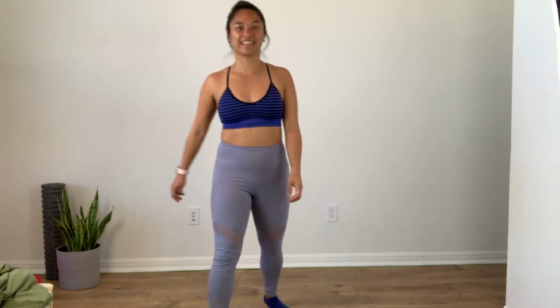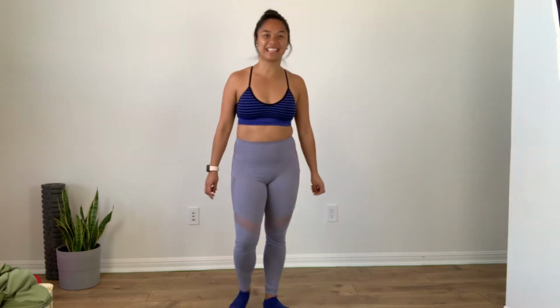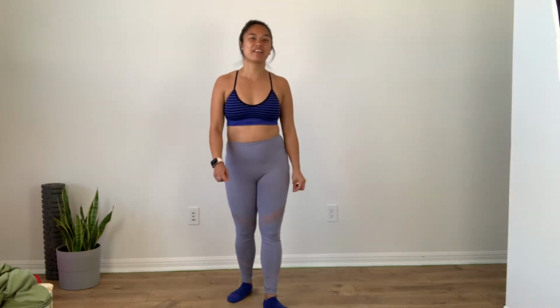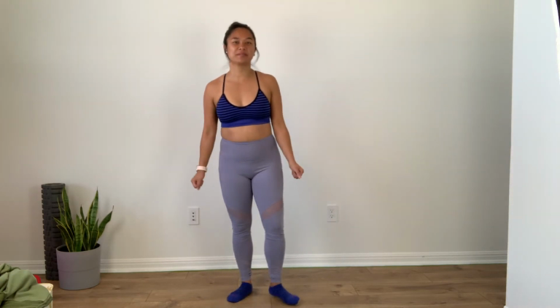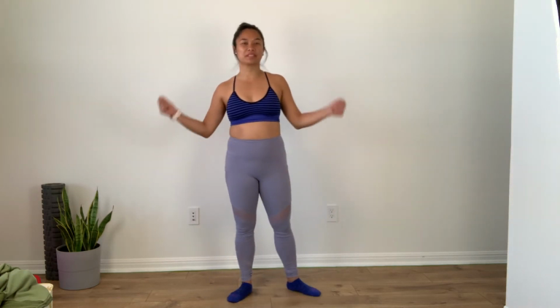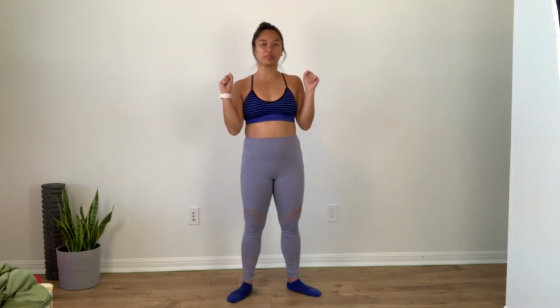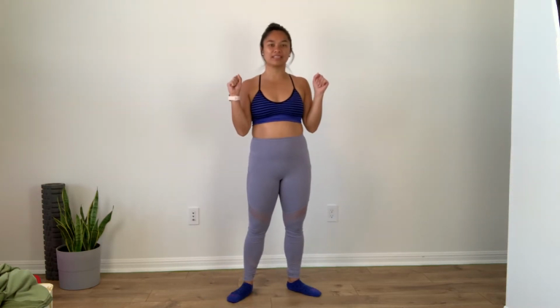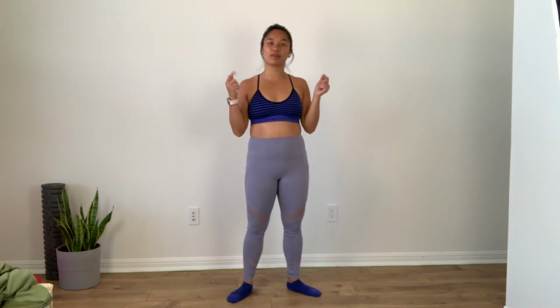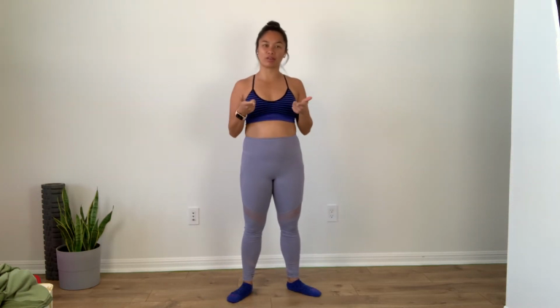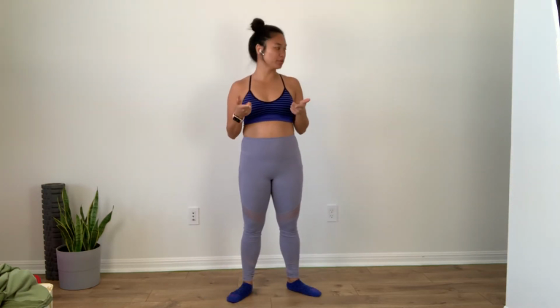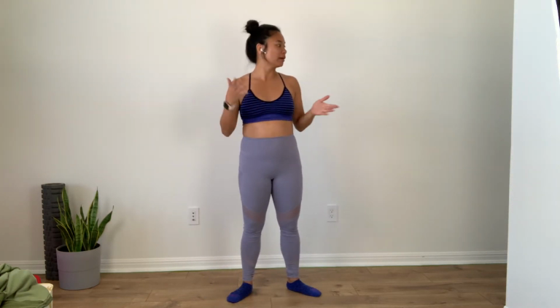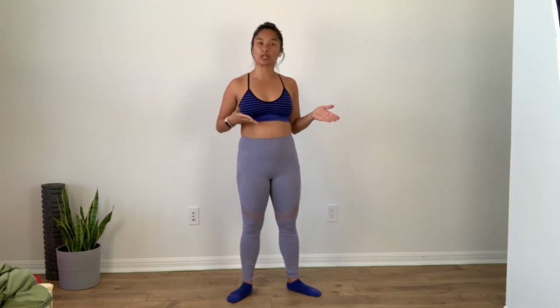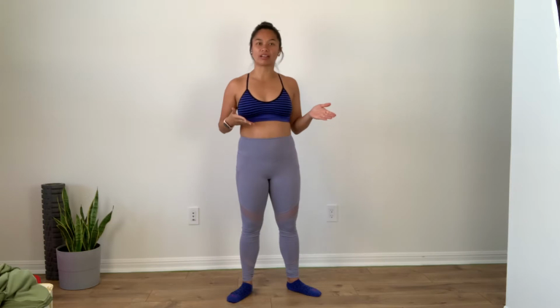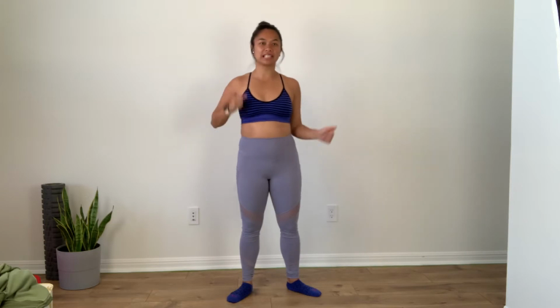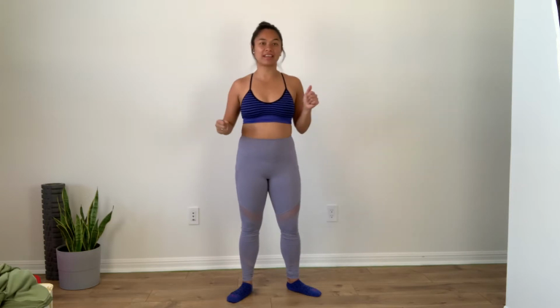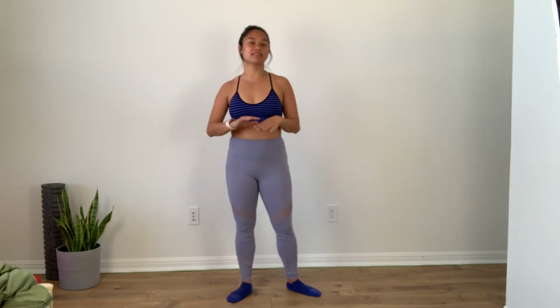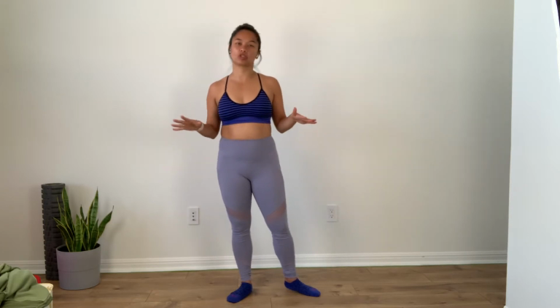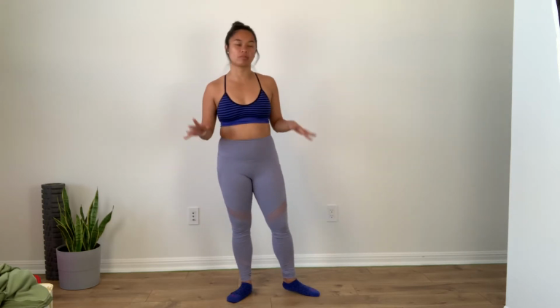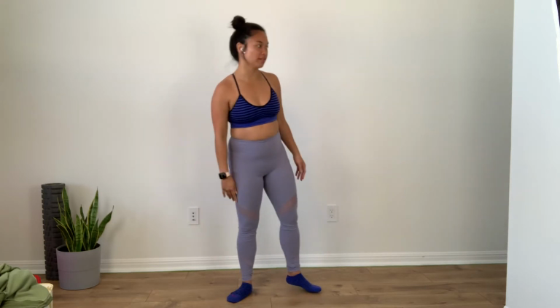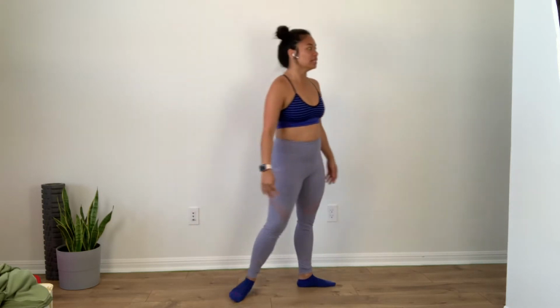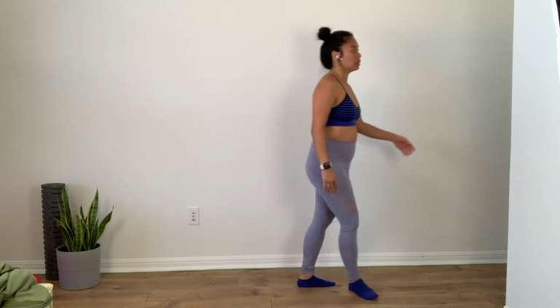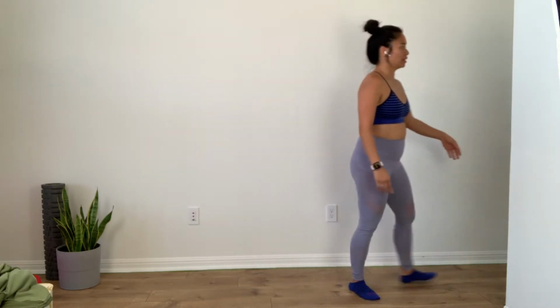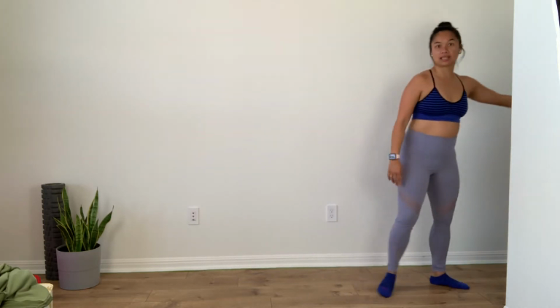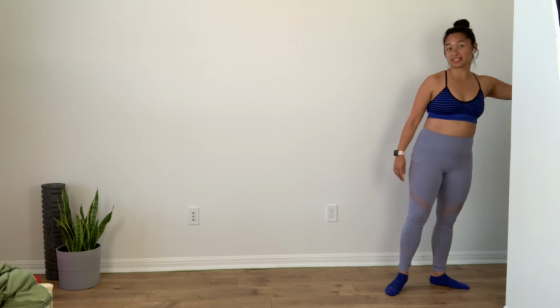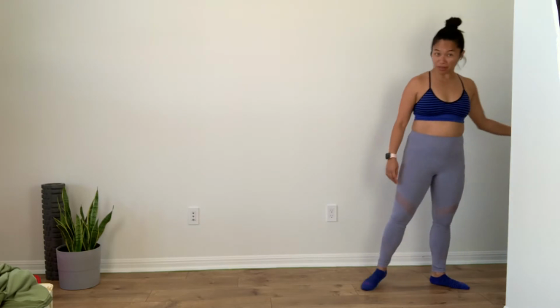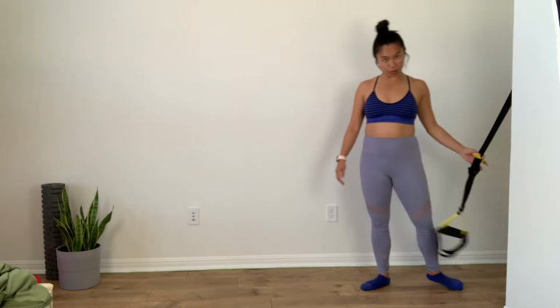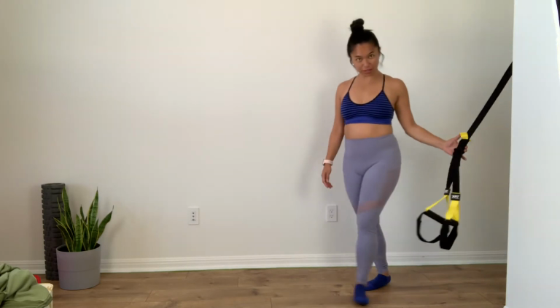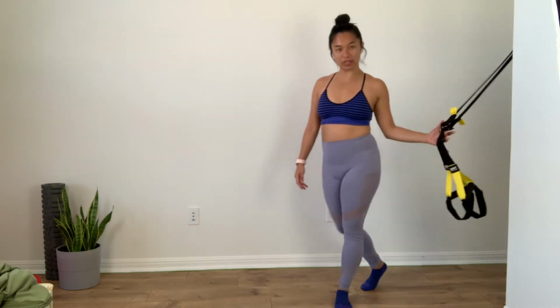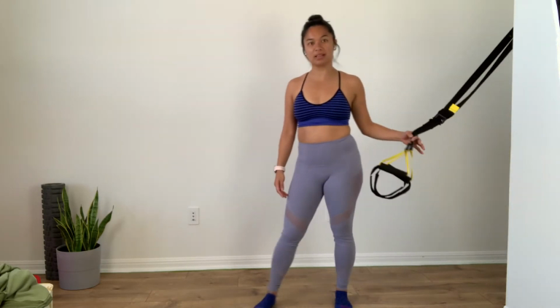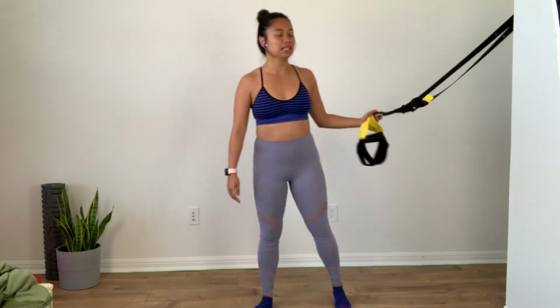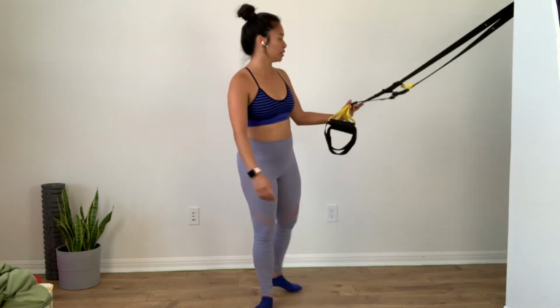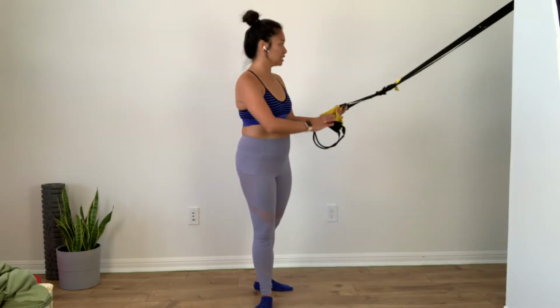Hey guys, welcome to Functional Flow Pilates studio and your home. We're going to work on our TRX today, or any suspension trainer that you might have. You can also find these at the gym if you're going to the gym during this time.